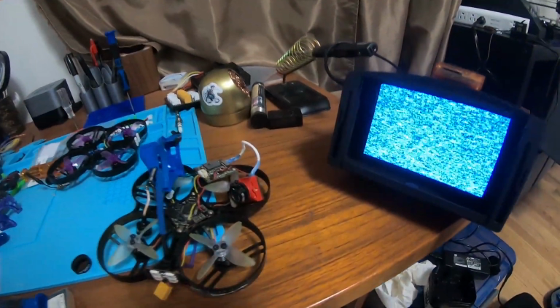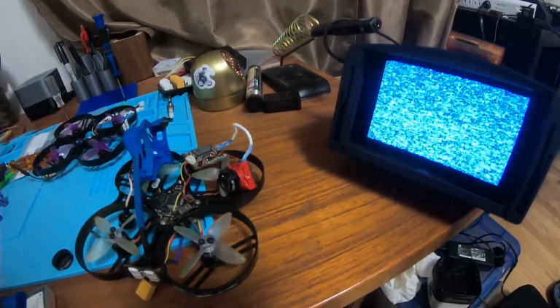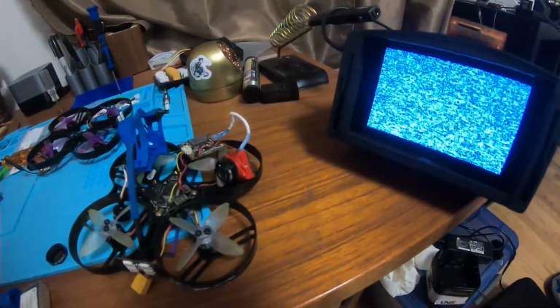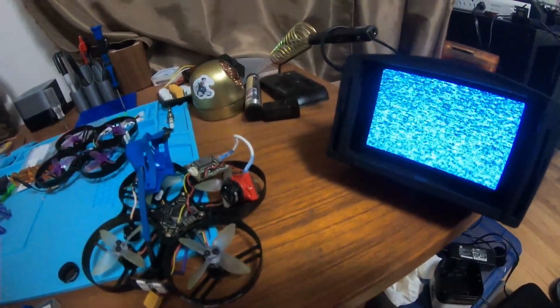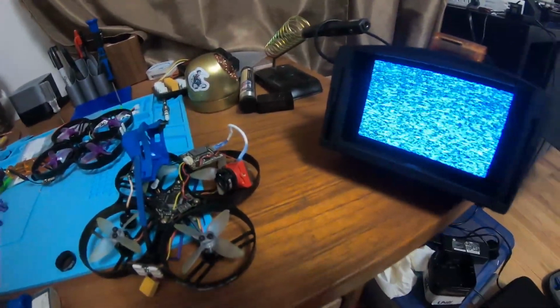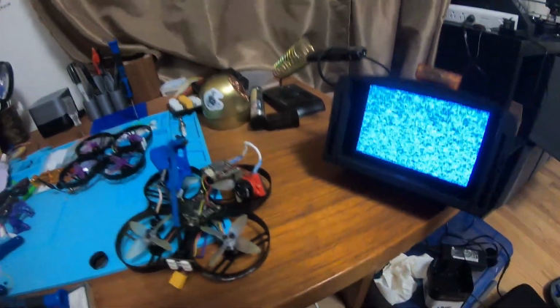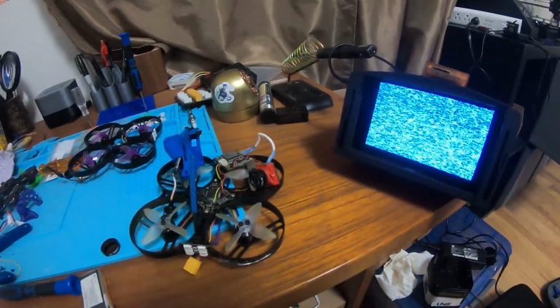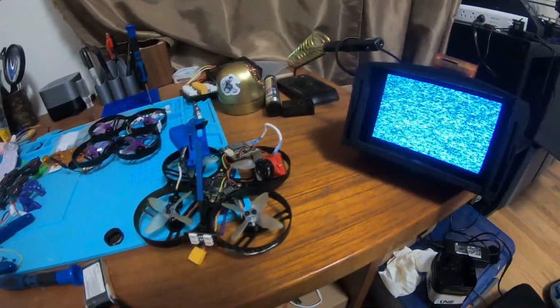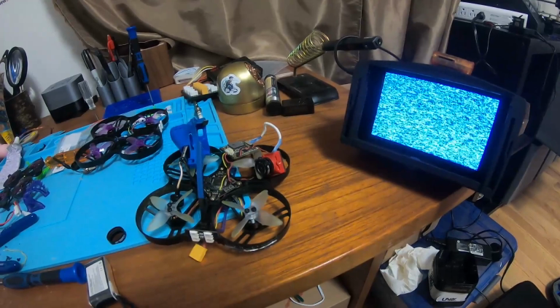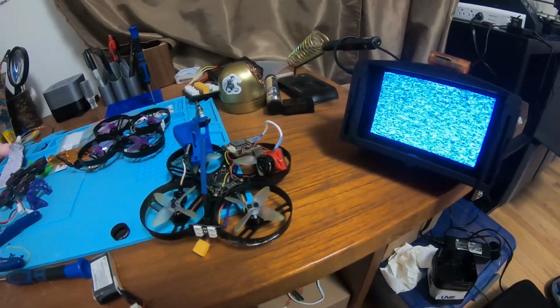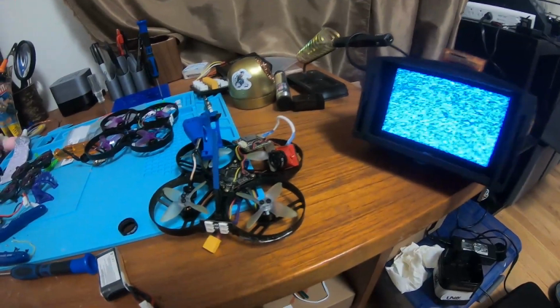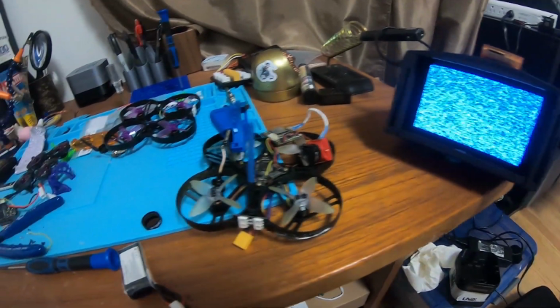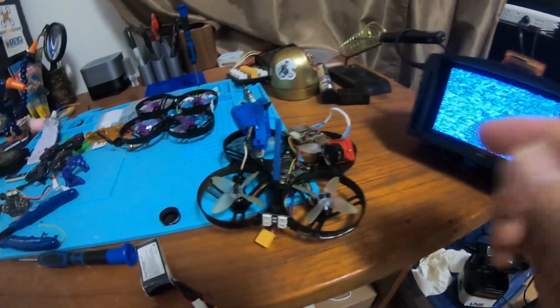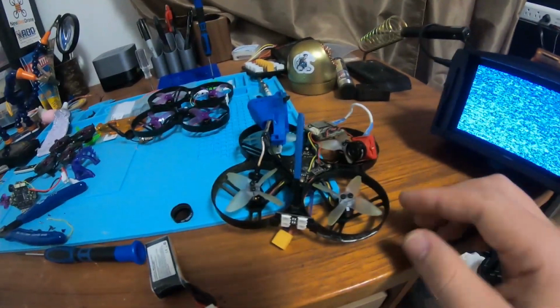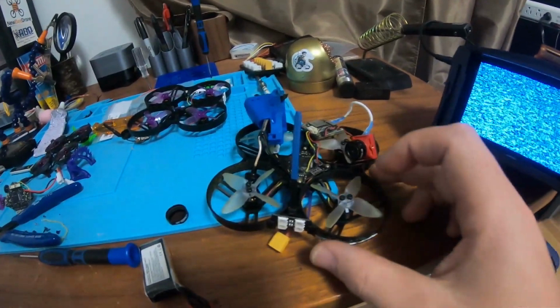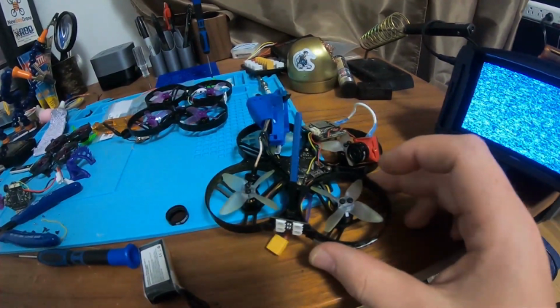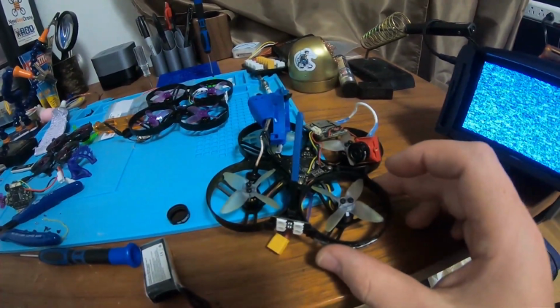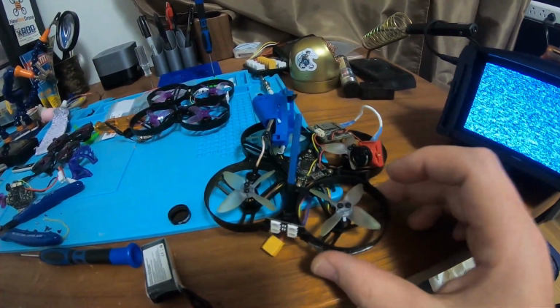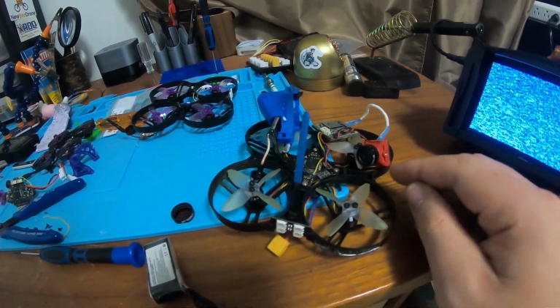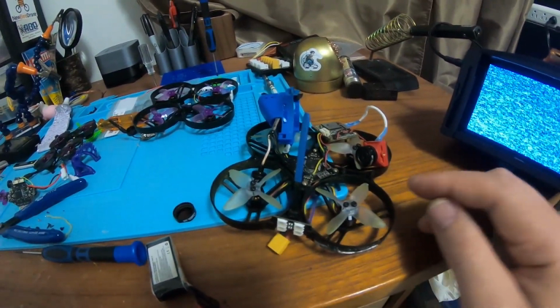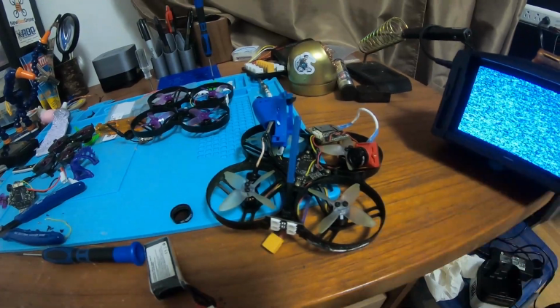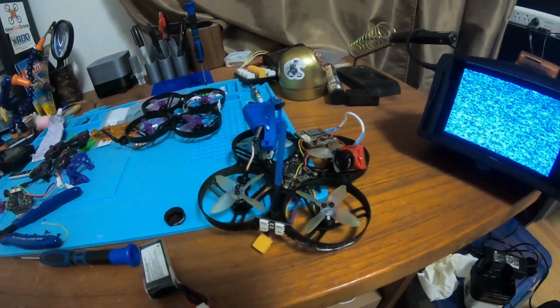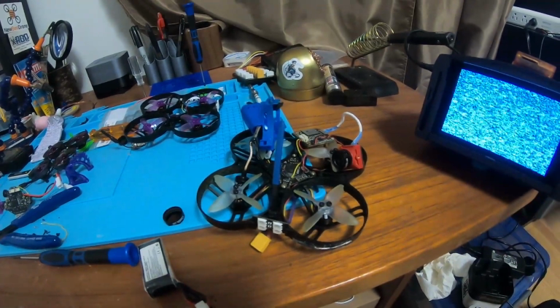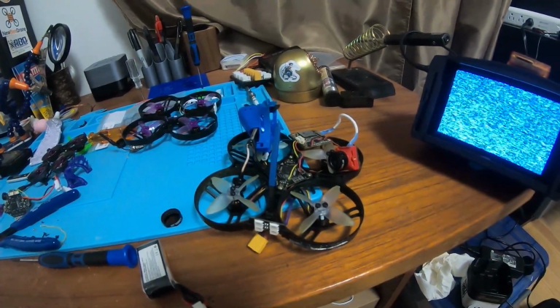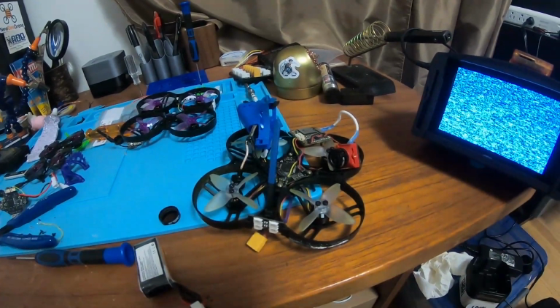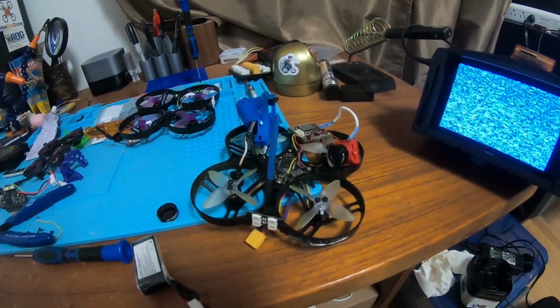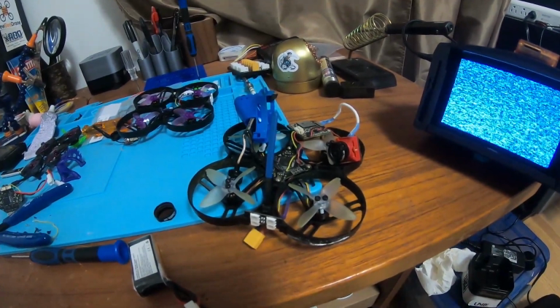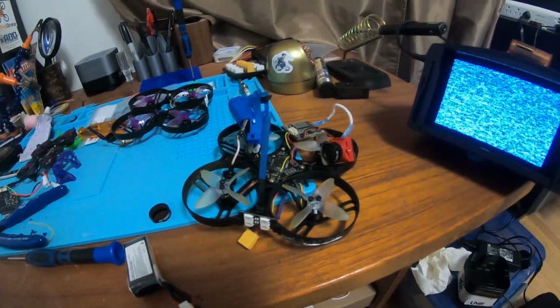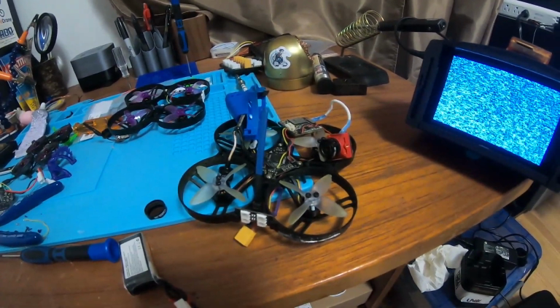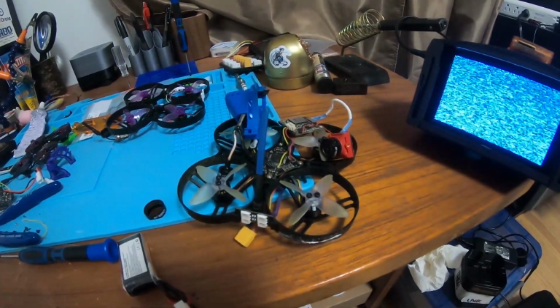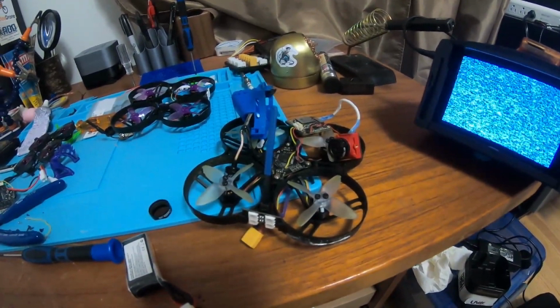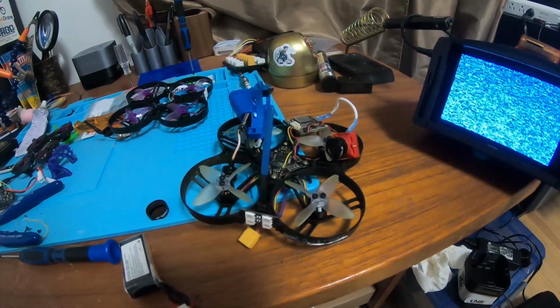I got to show you guys something I think is semi-miraculous. The other day I was flying the Beta 85X HD and I flew like four or five packs and everything worked great and I got a bunch of great HD footage.